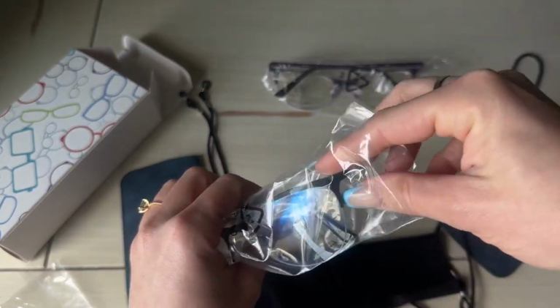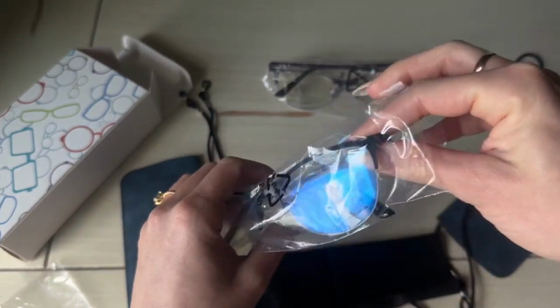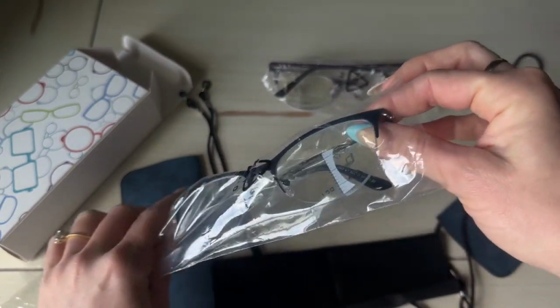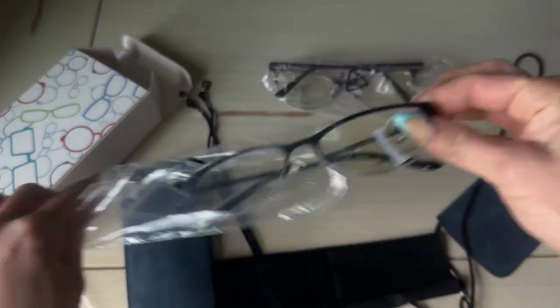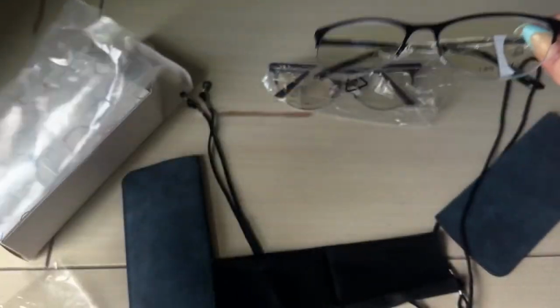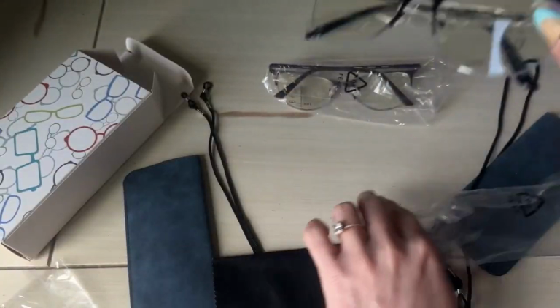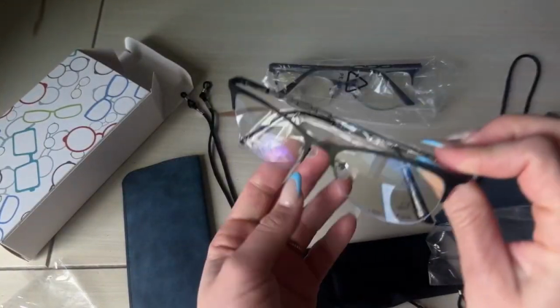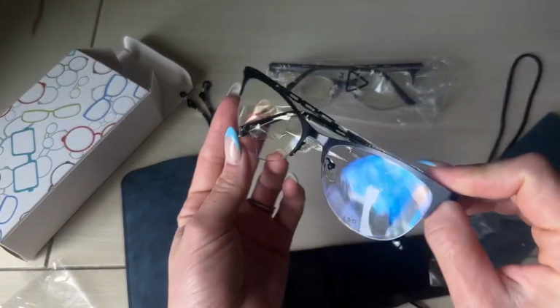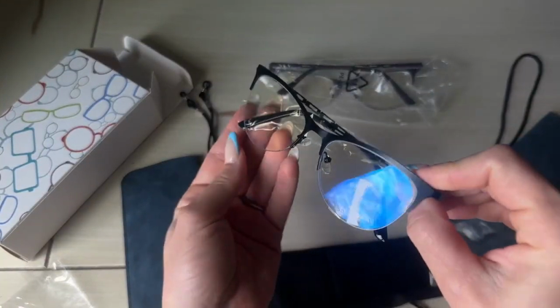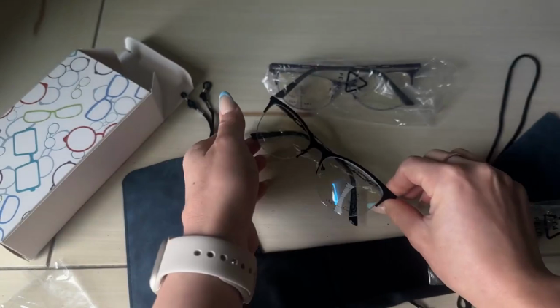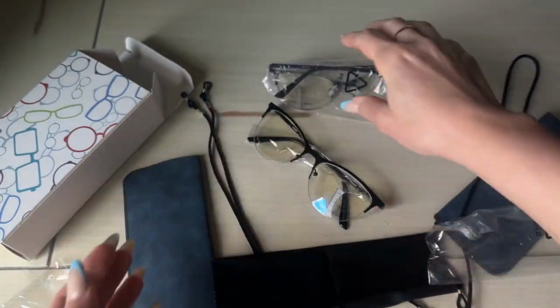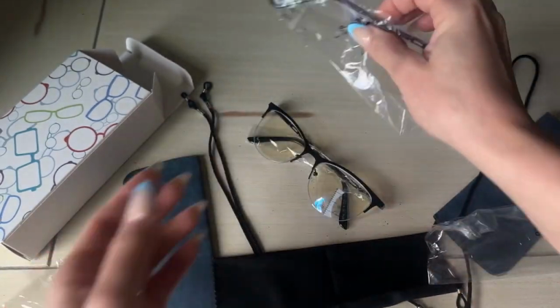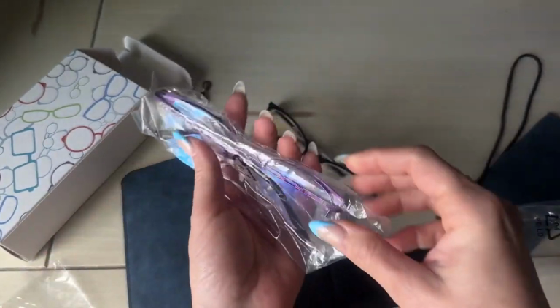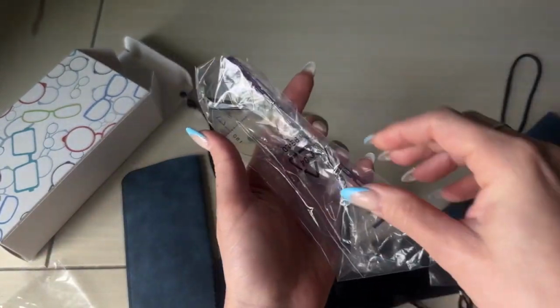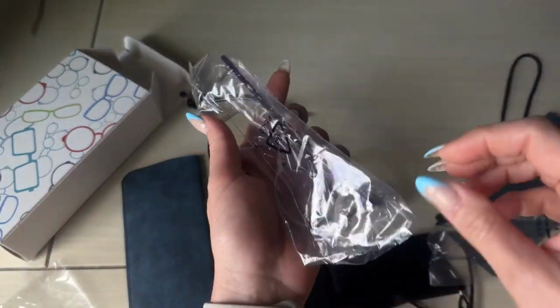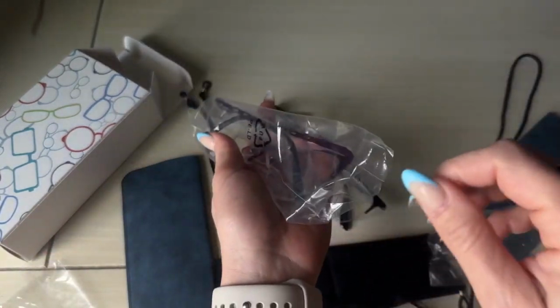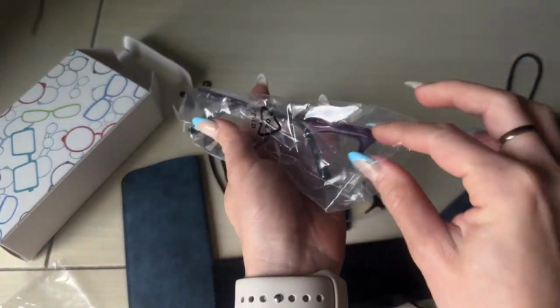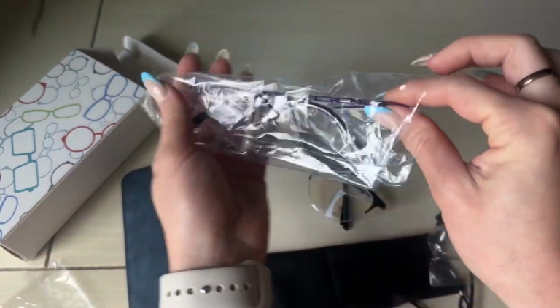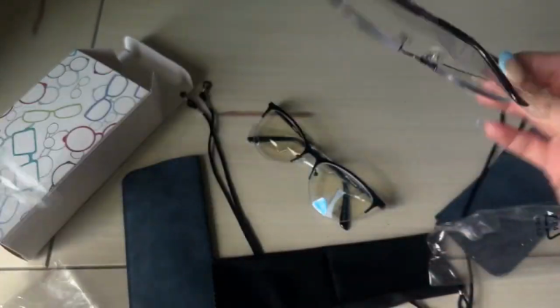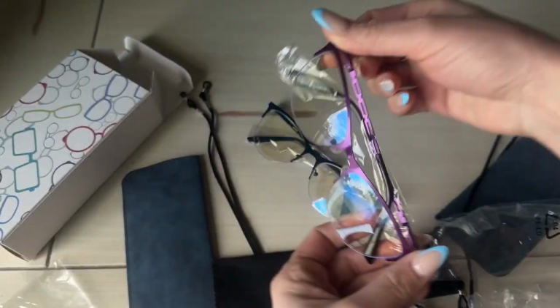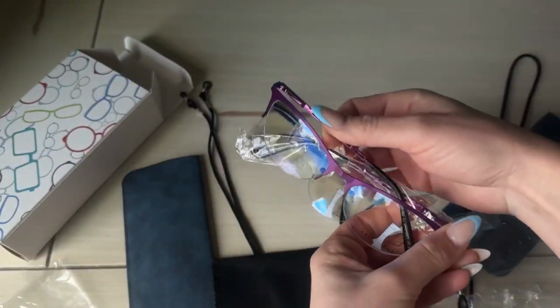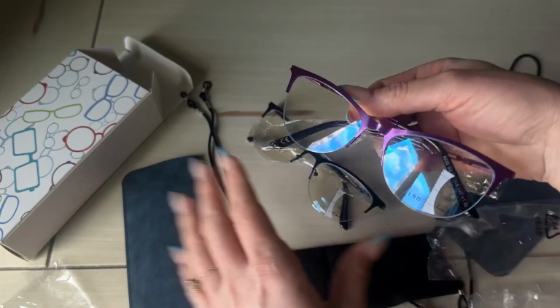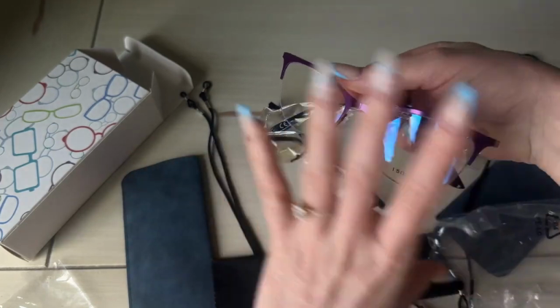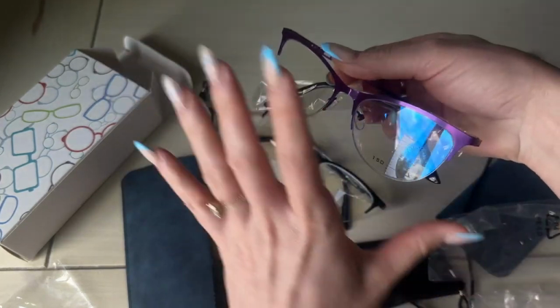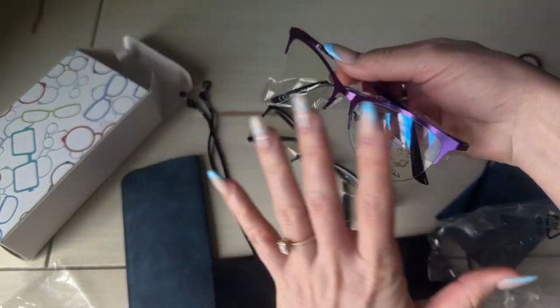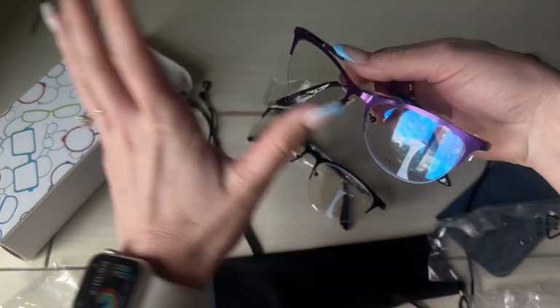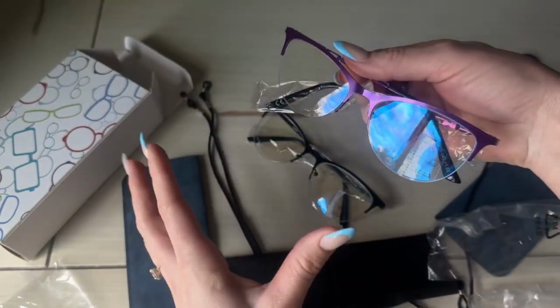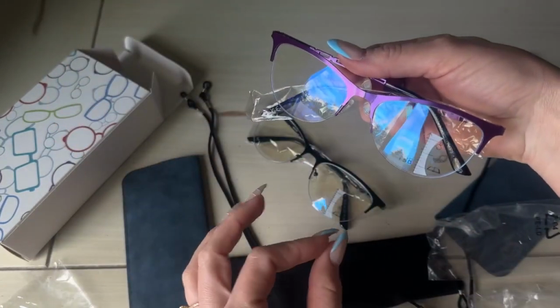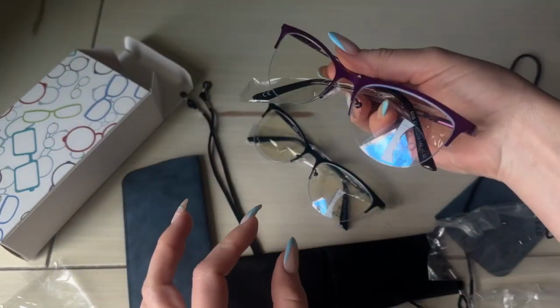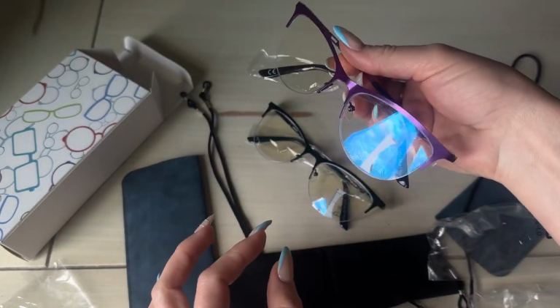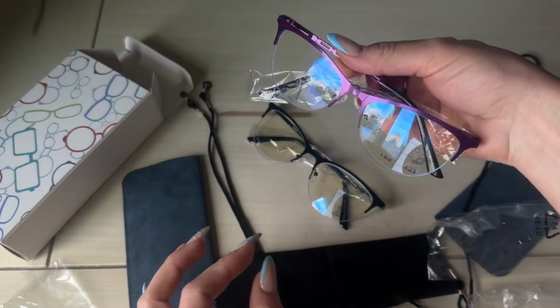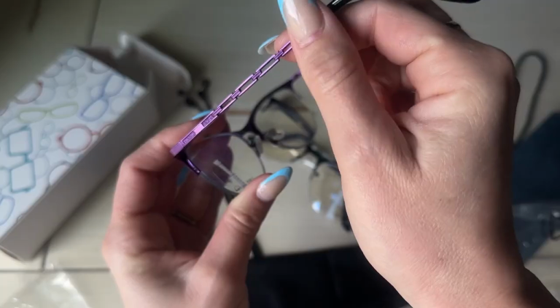I got these black ones and I also have purple, just because purple is my favorite color. How beautiful — they have a cat-eye design which I love. Beautiful.